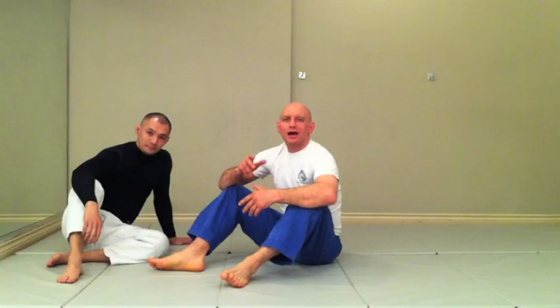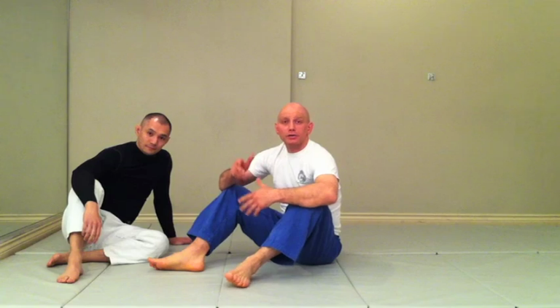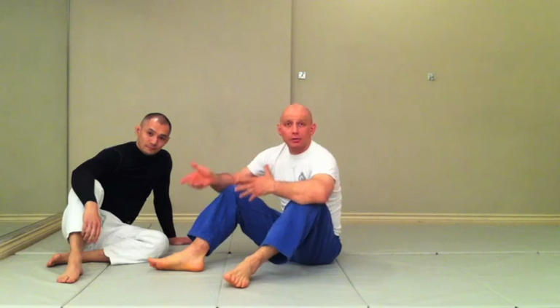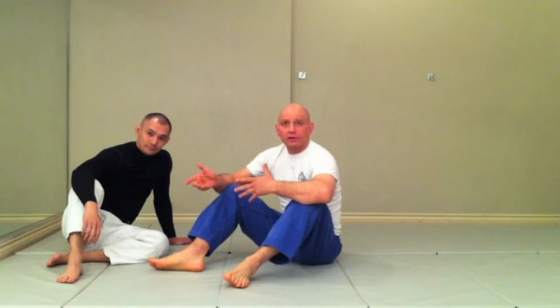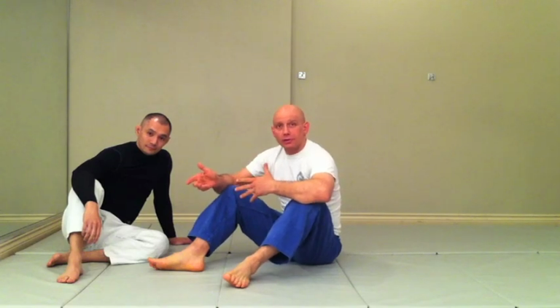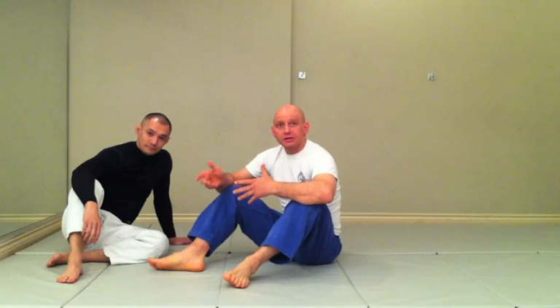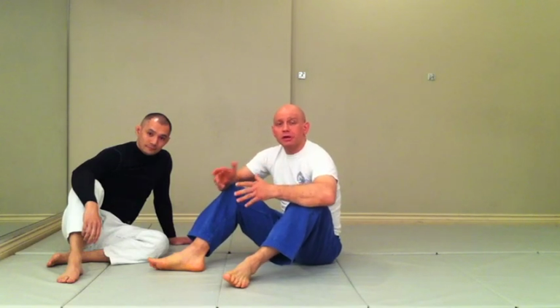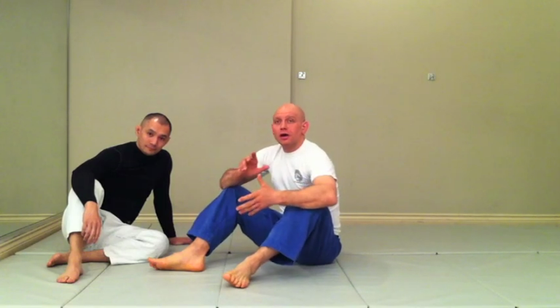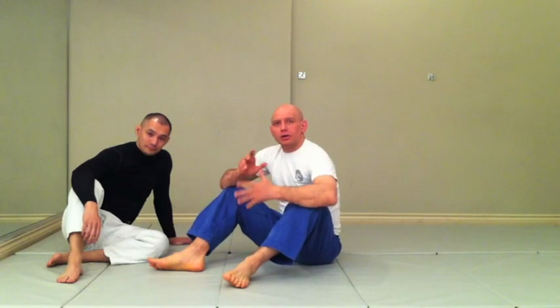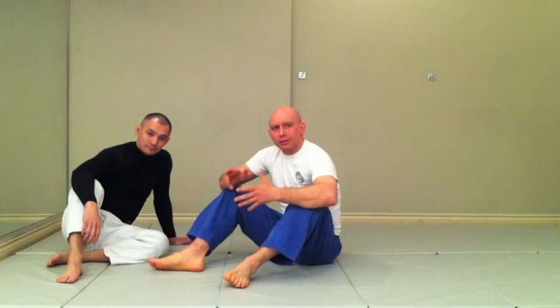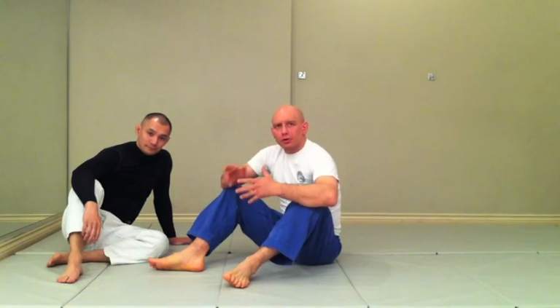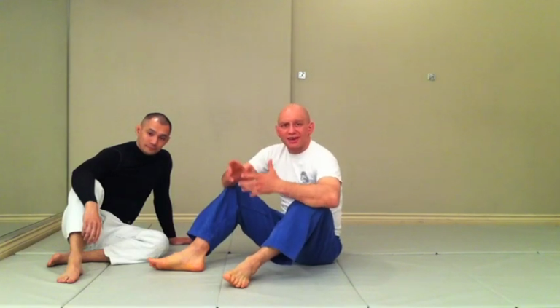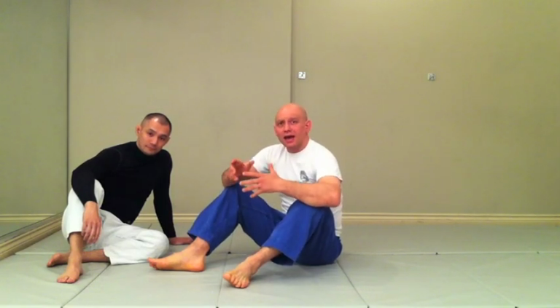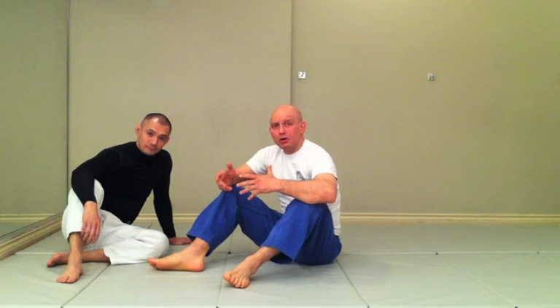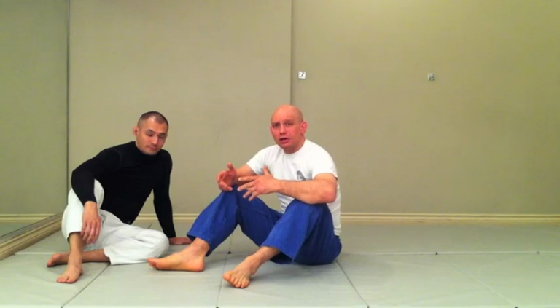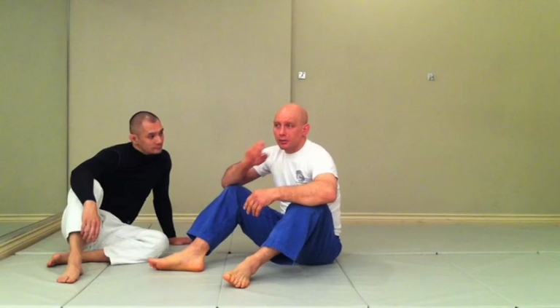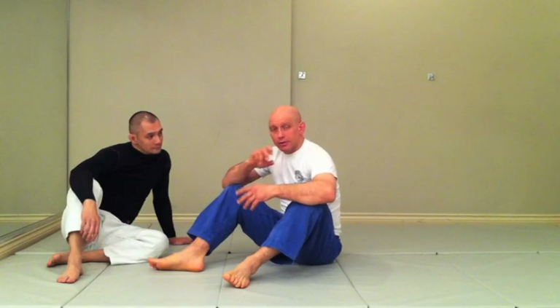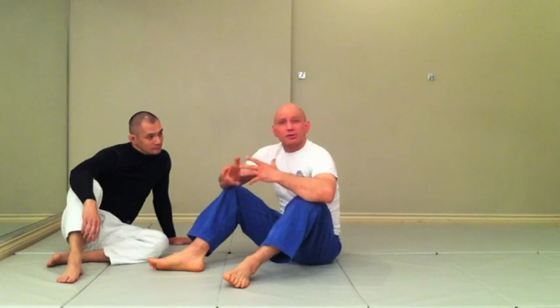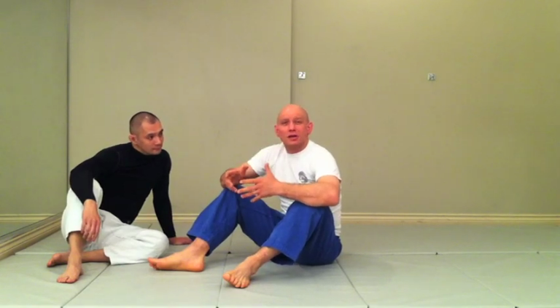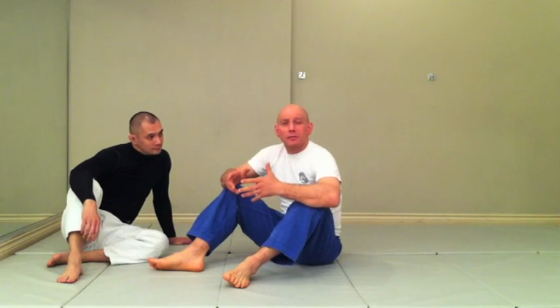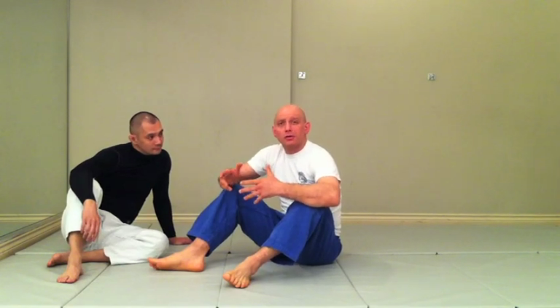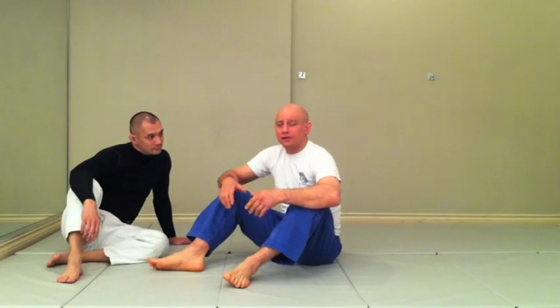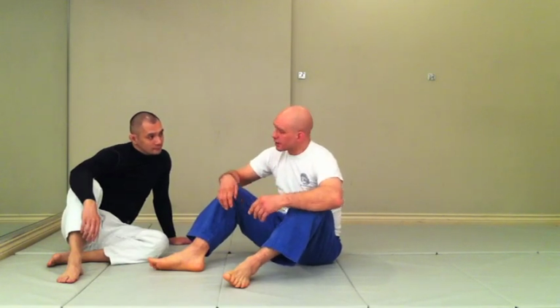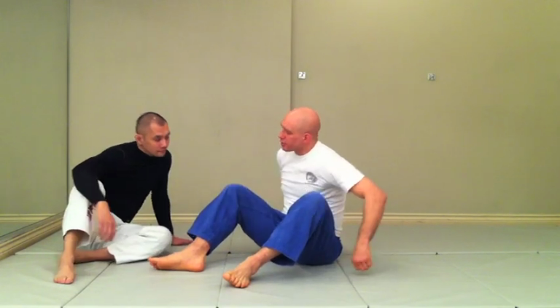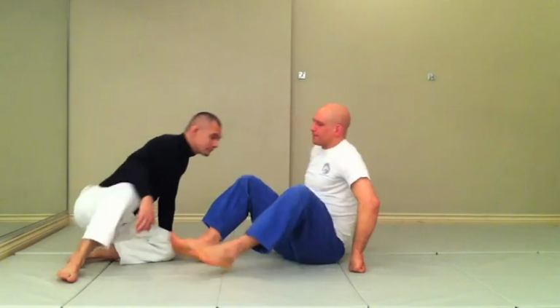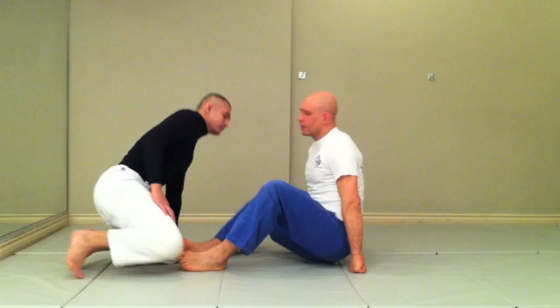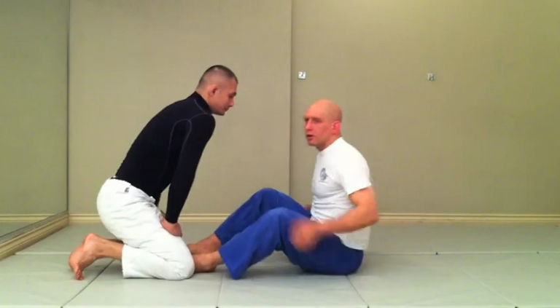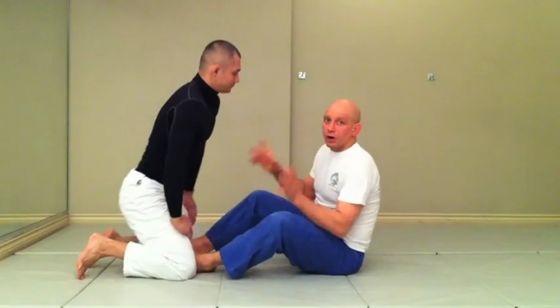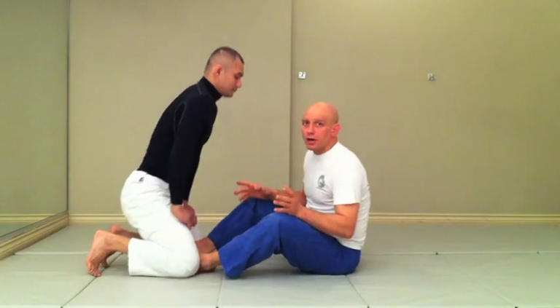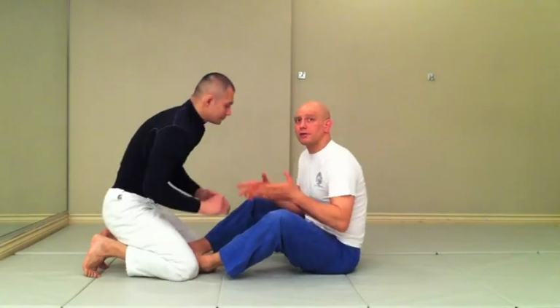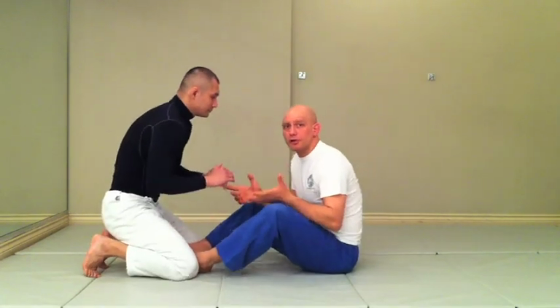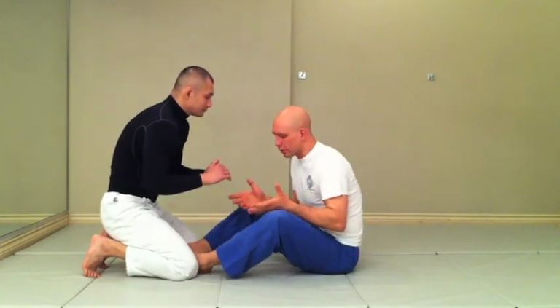Hi guys, I'm here with my friend and training partner Rich Iyot, and I want to show you something that works gi and no gi, and a serious mistake that a lot of people make with that technique. The arm drag from Butterfly Guard.